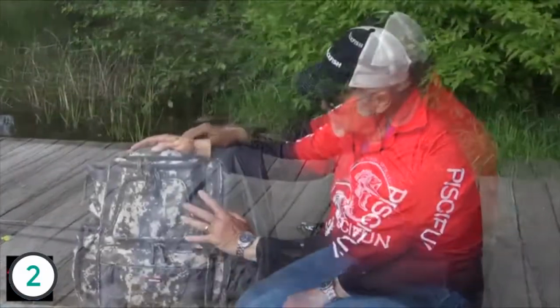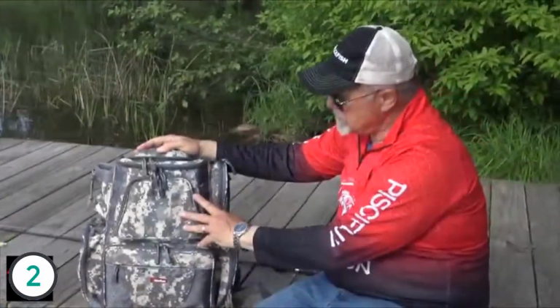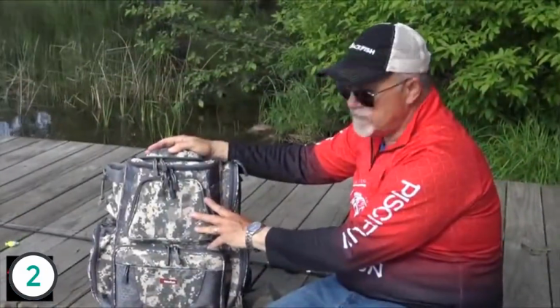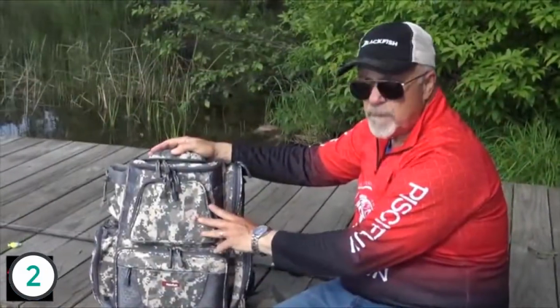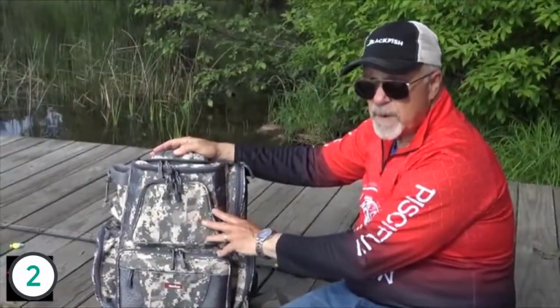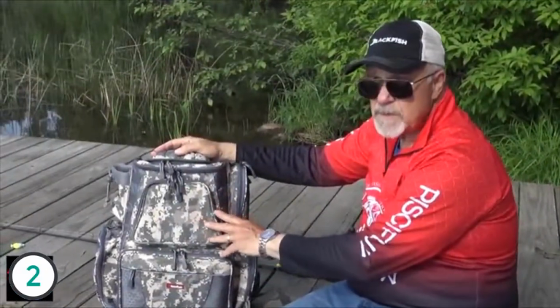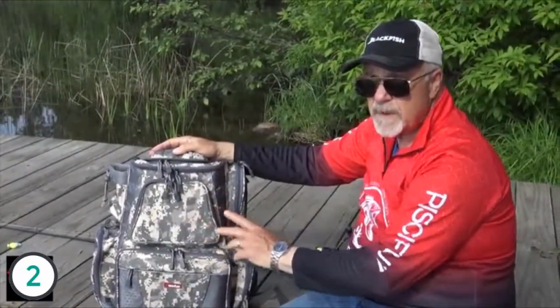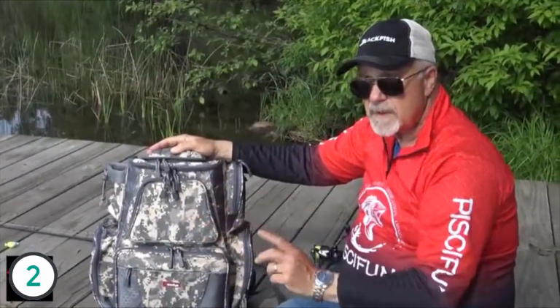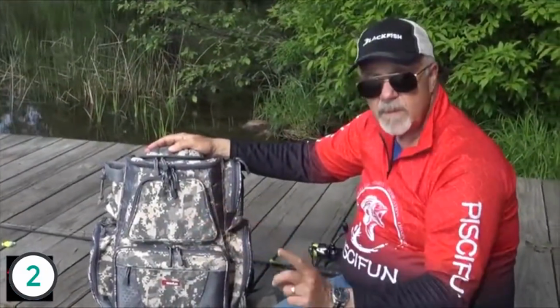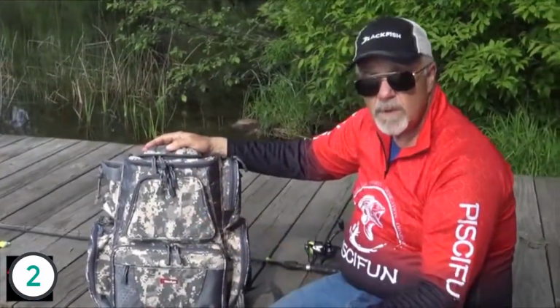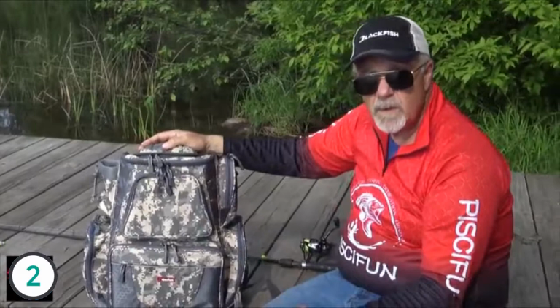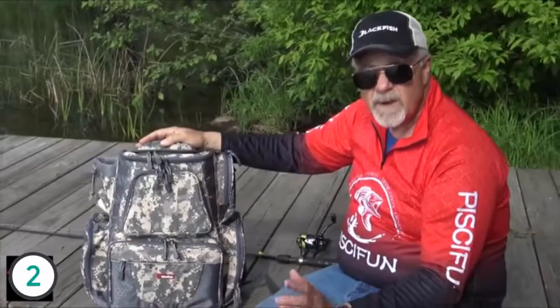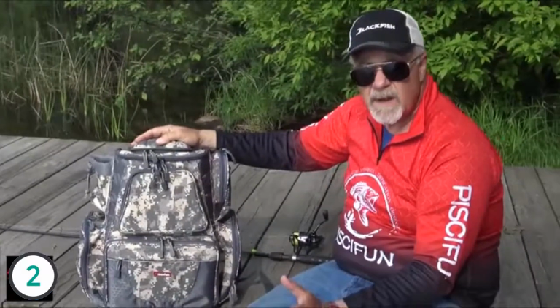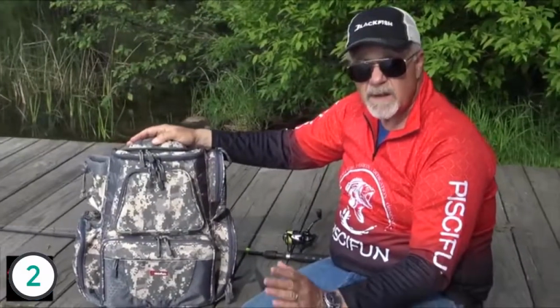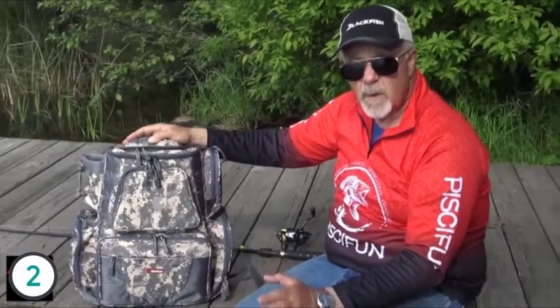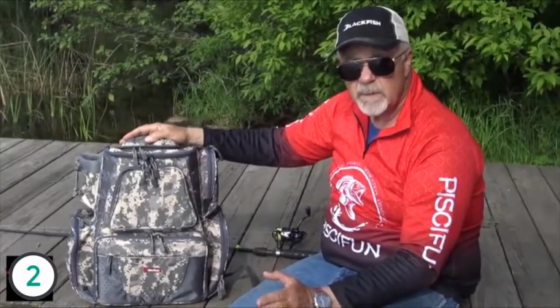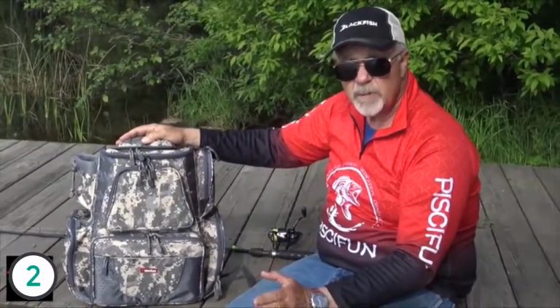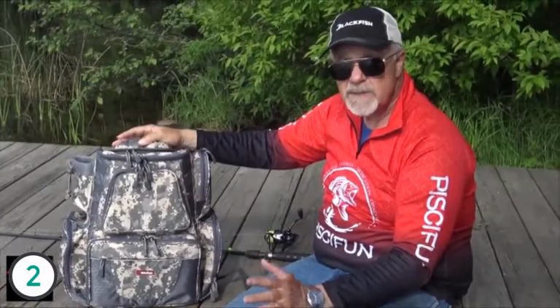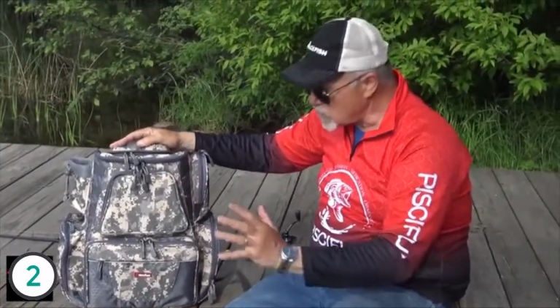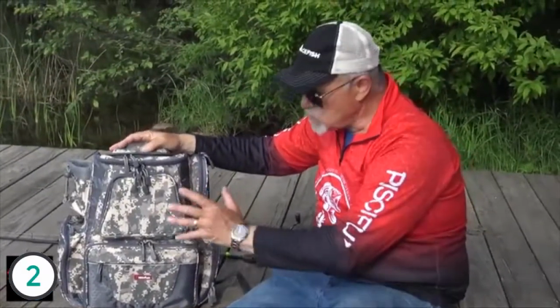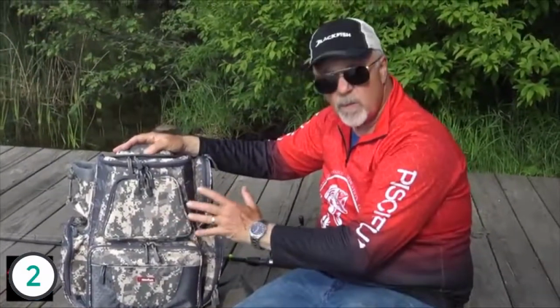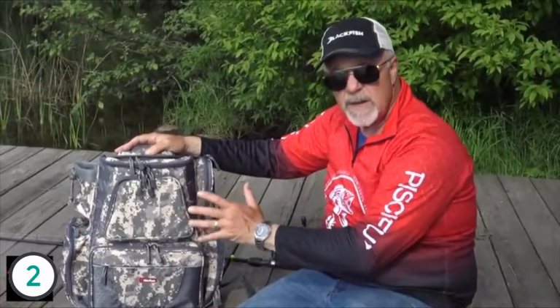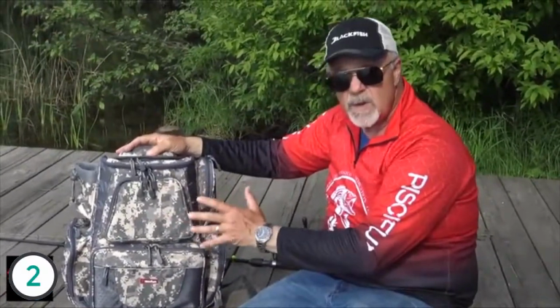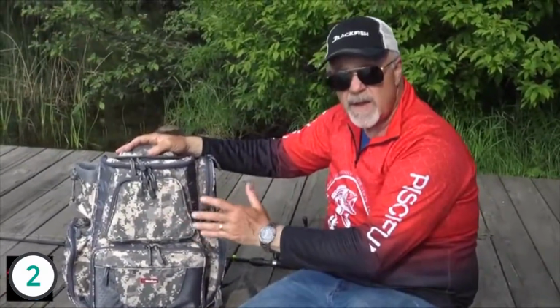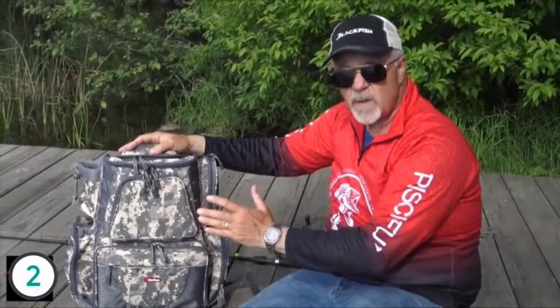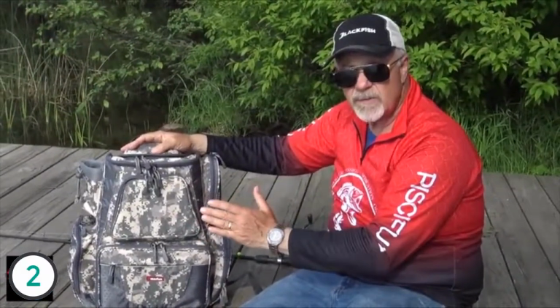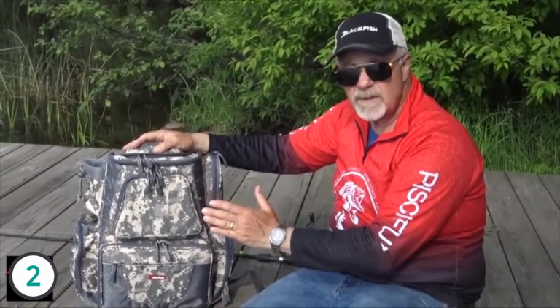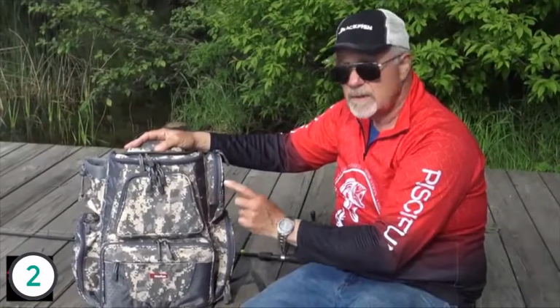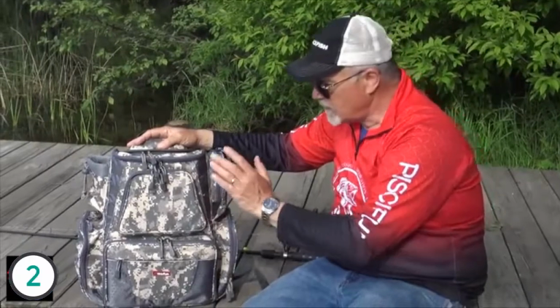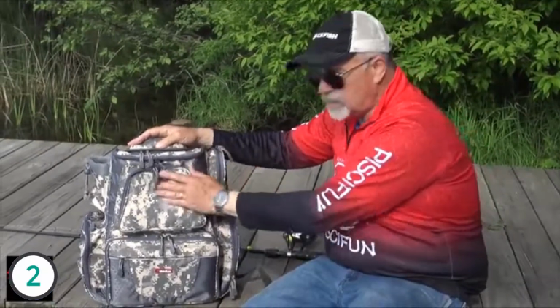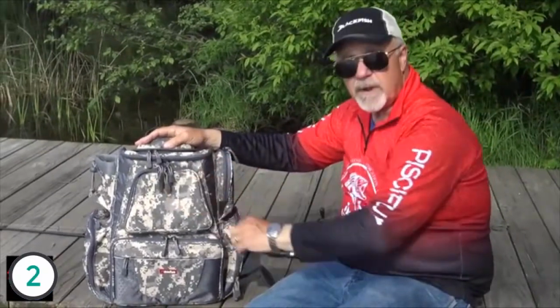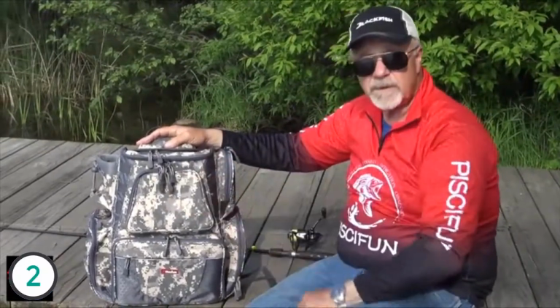So that's the PC Fund Backpack Fishing Bag. If you want a canoe, a kayak, a boat with limited space, or just want really good tackle organization, this is the bag for you.